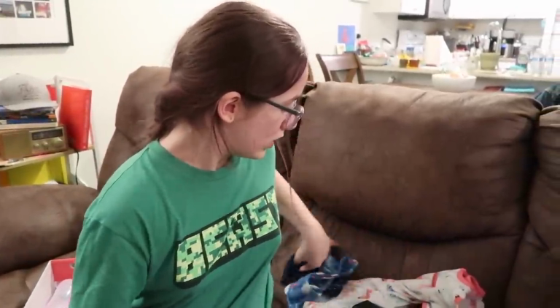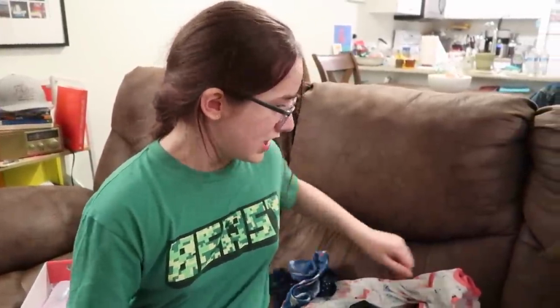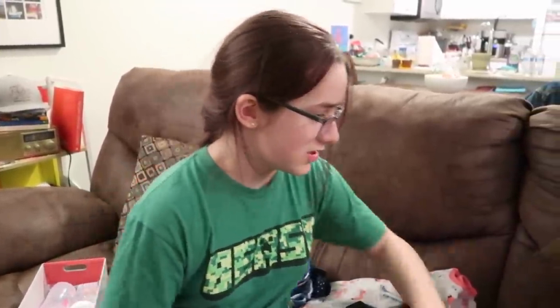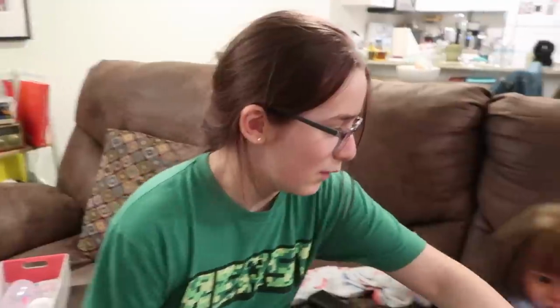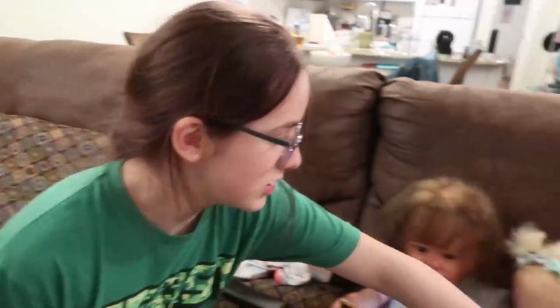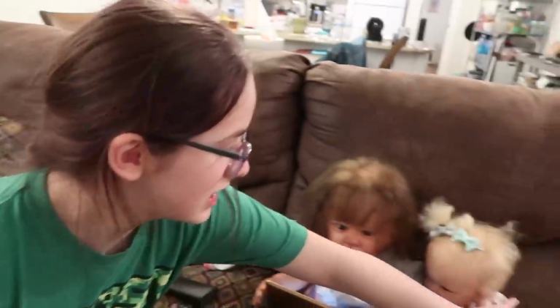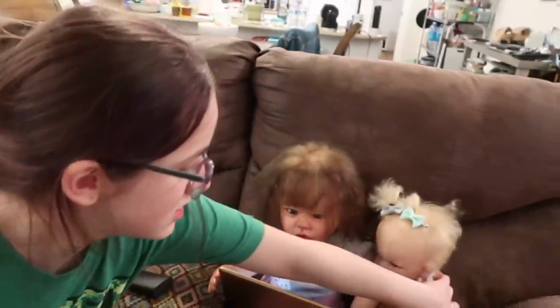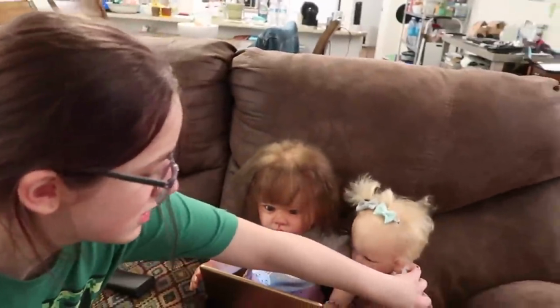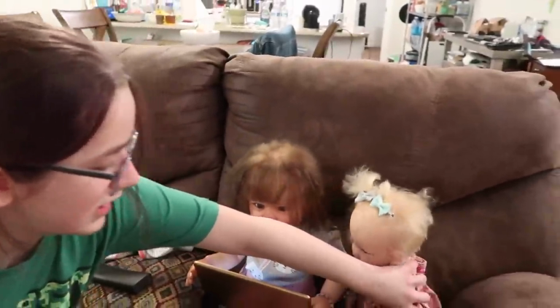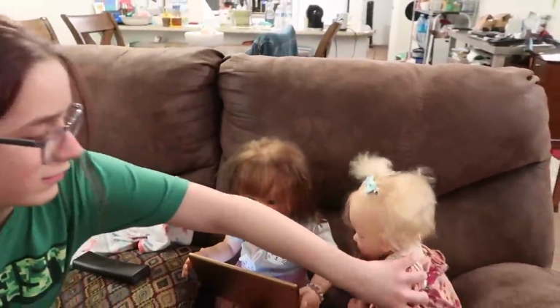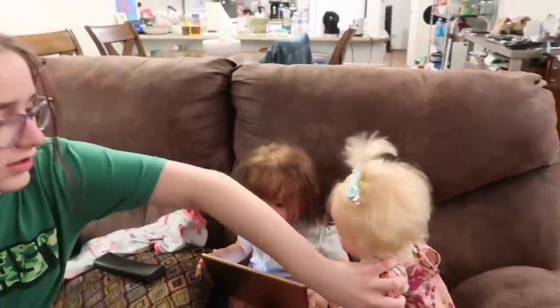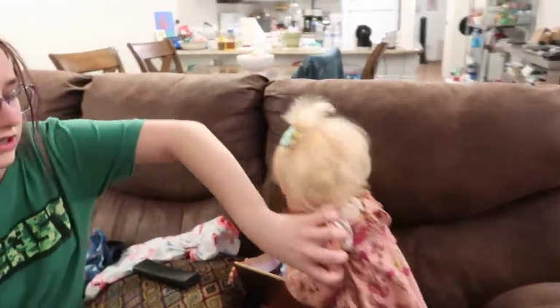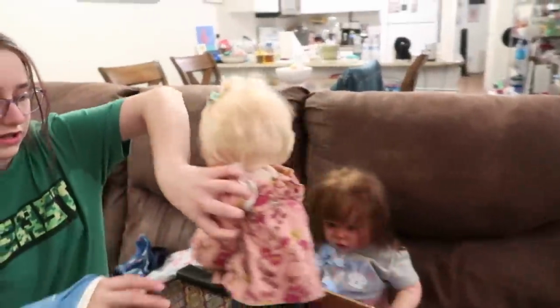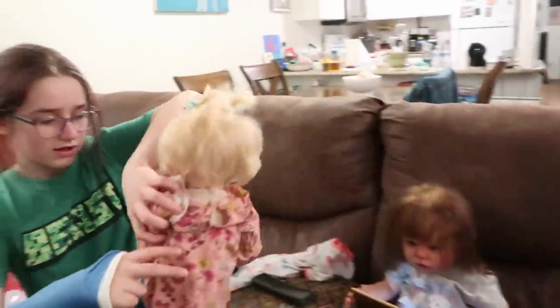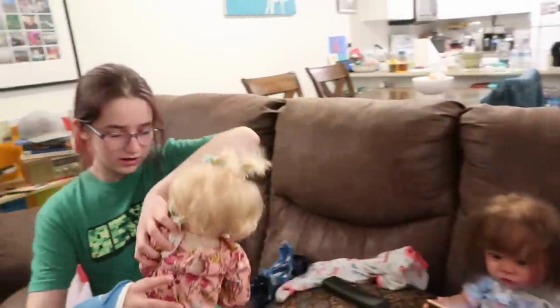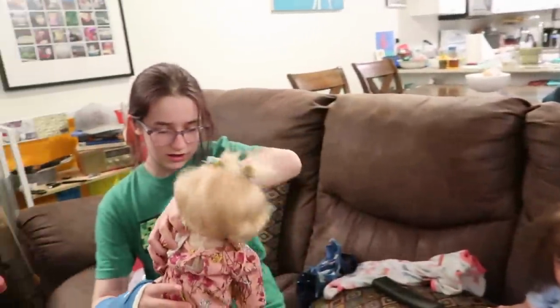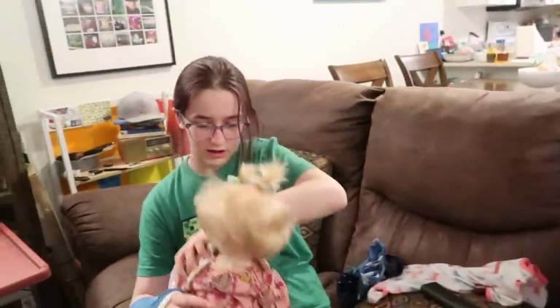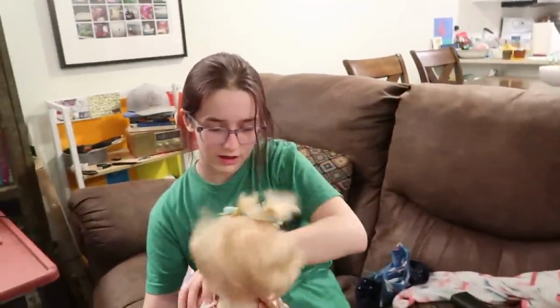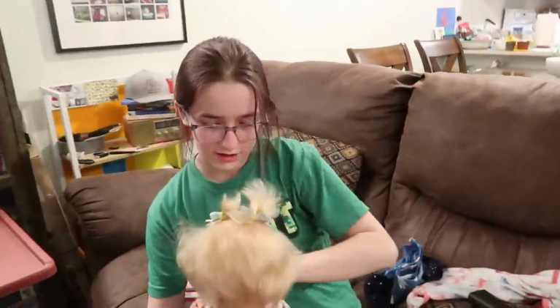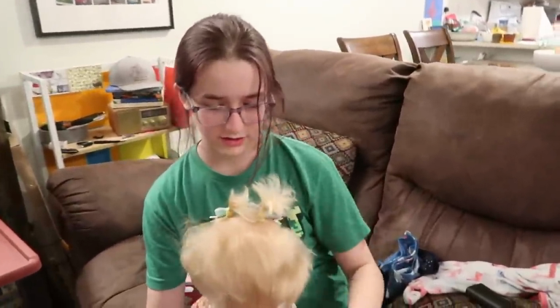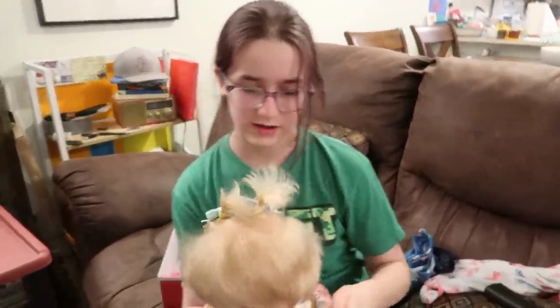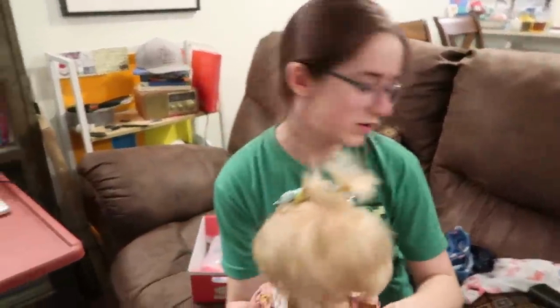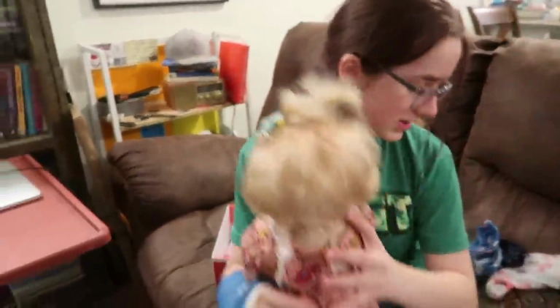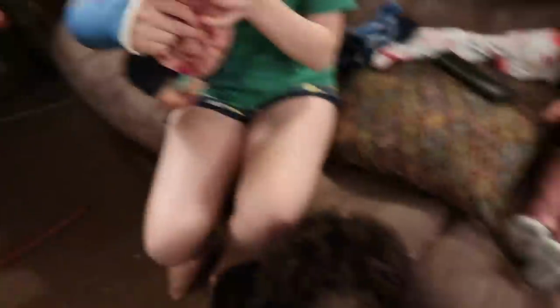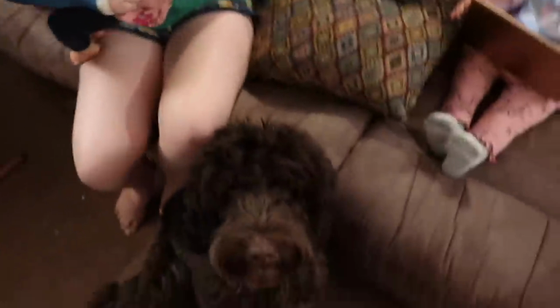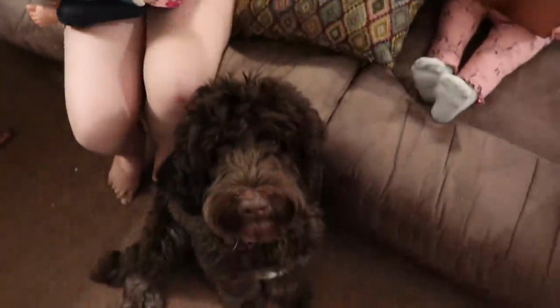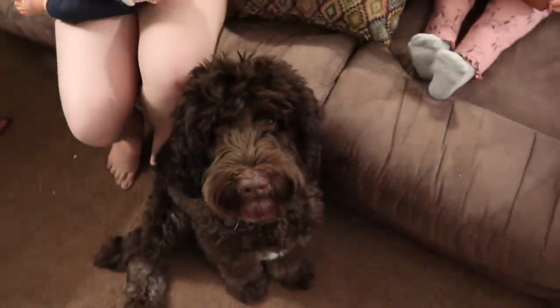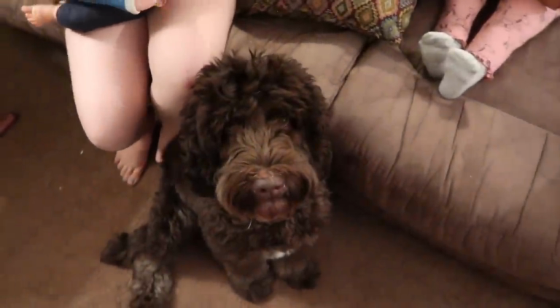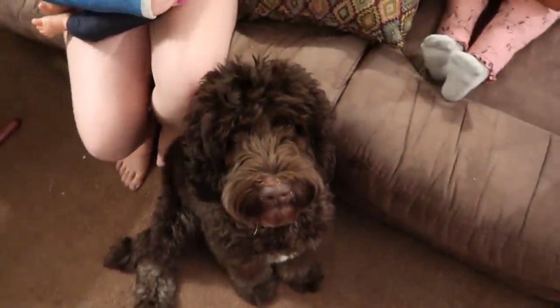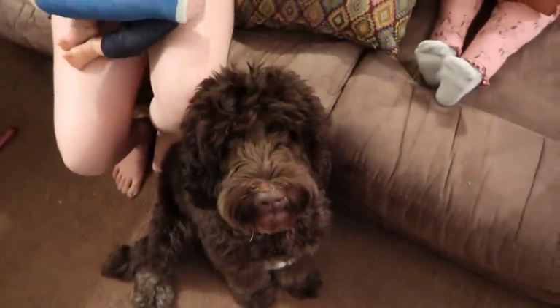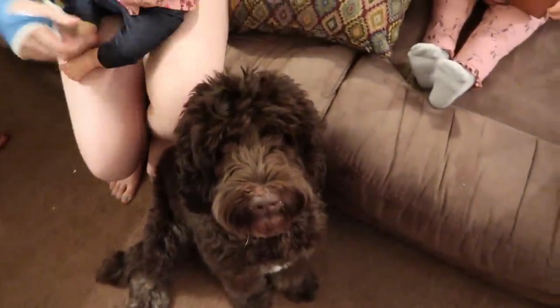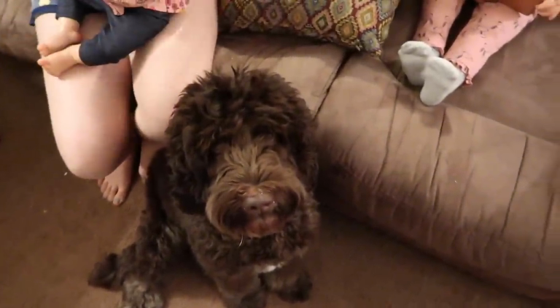We're going to change them now. We're going to change Dee Dee first. Dee Dee's got to get ready for bed. So first we're going to take her hair out.